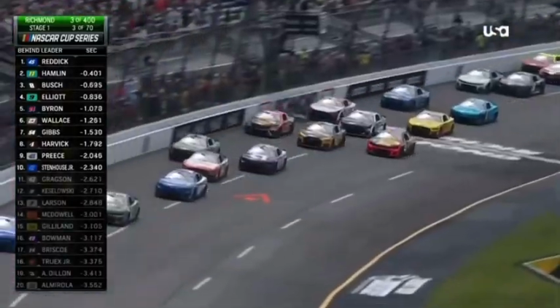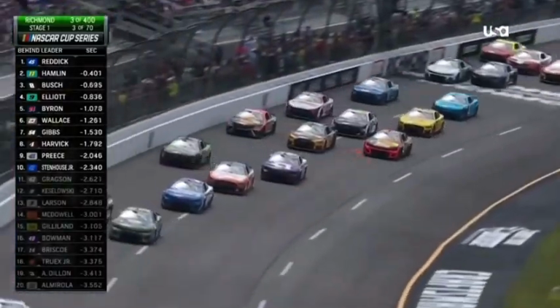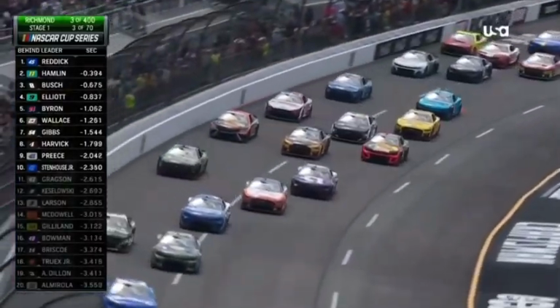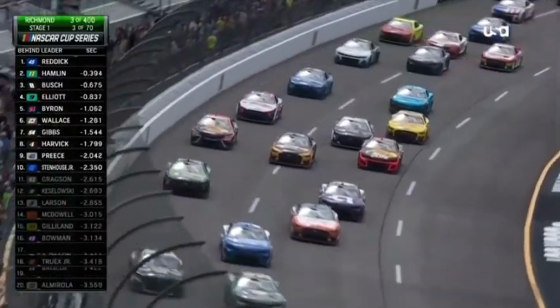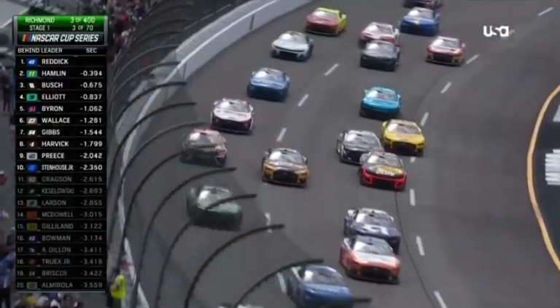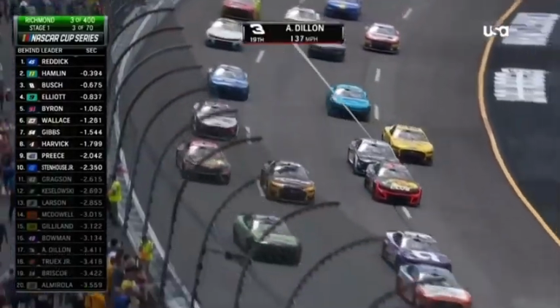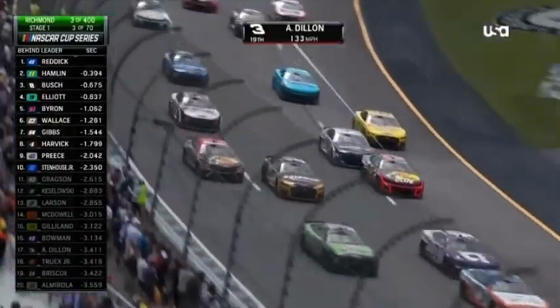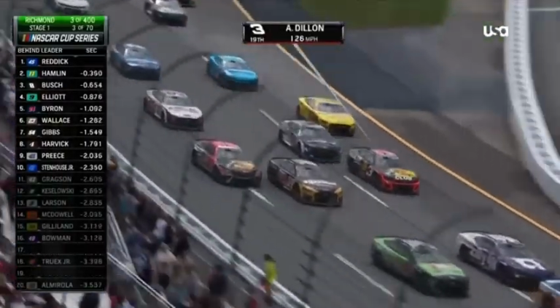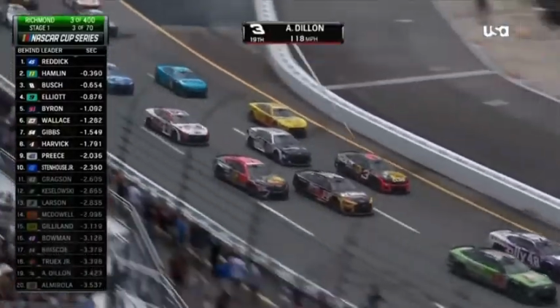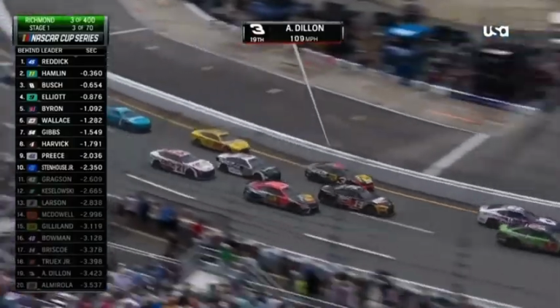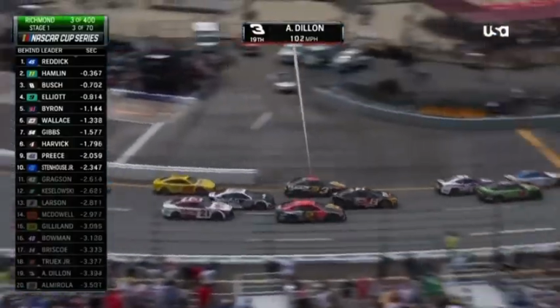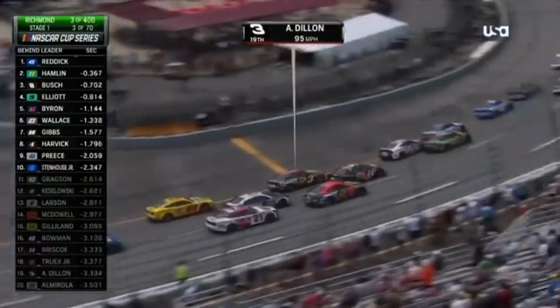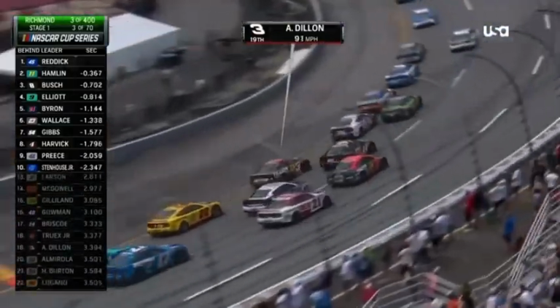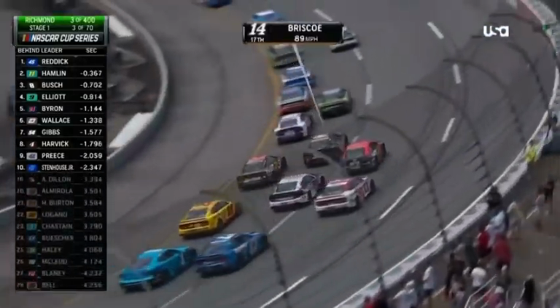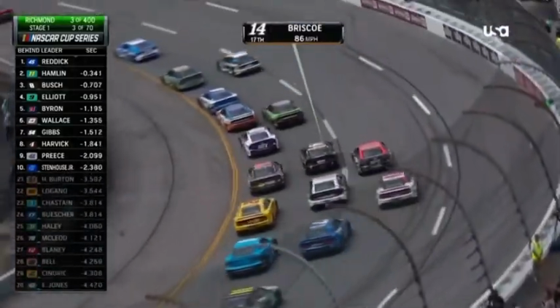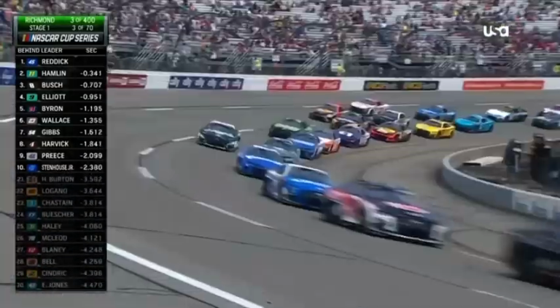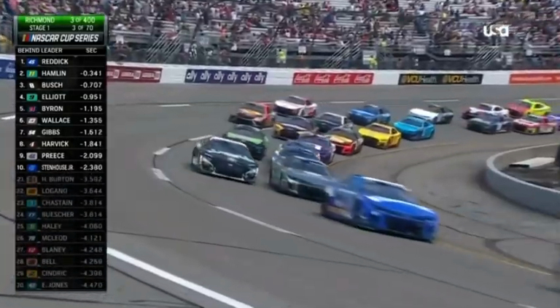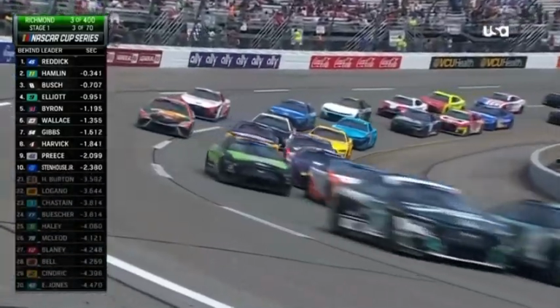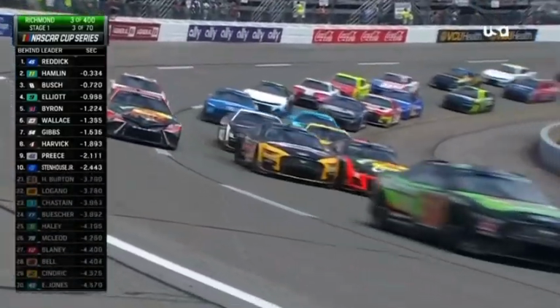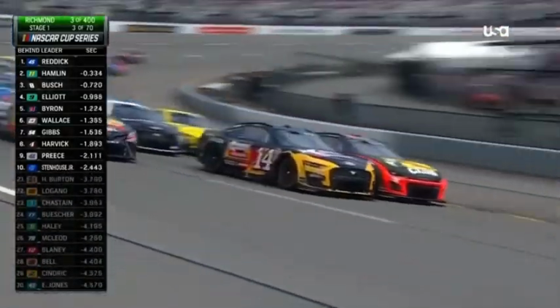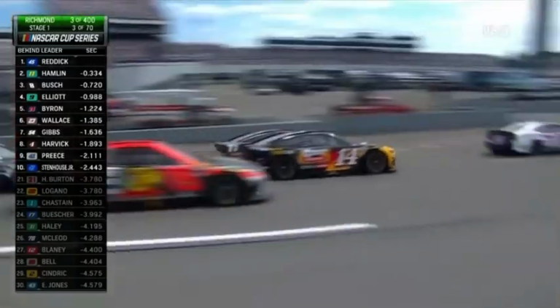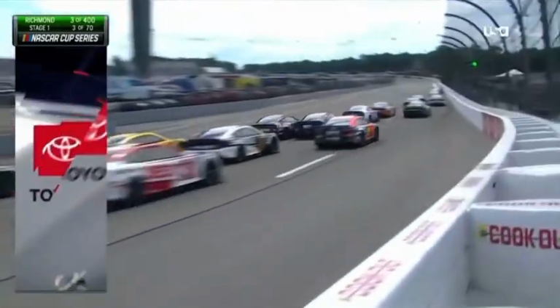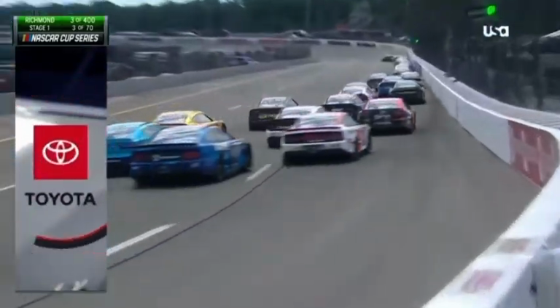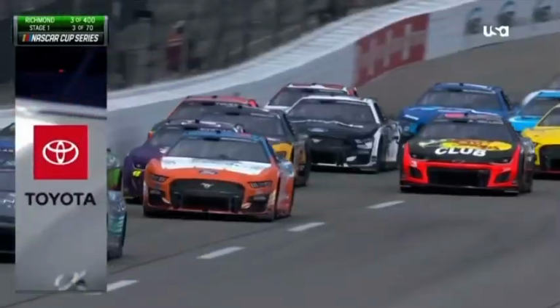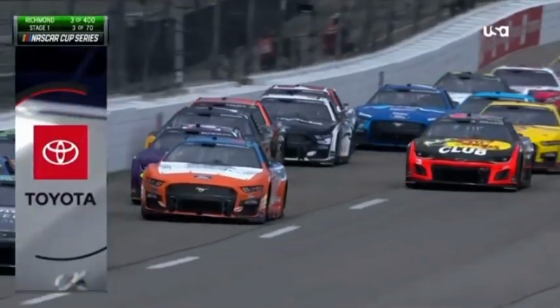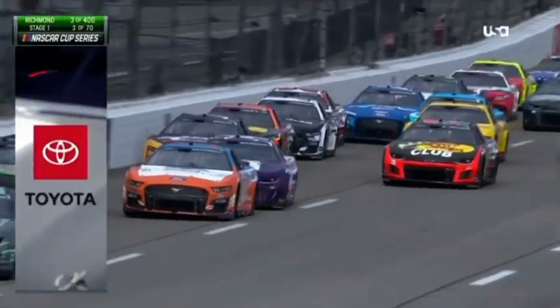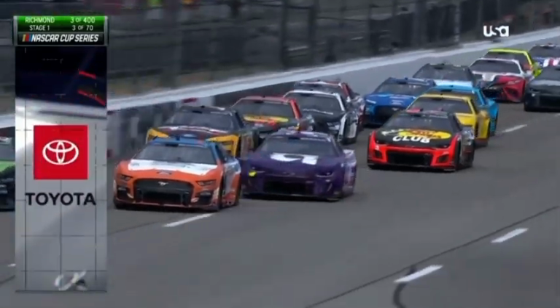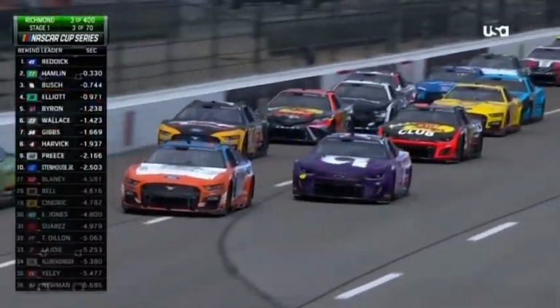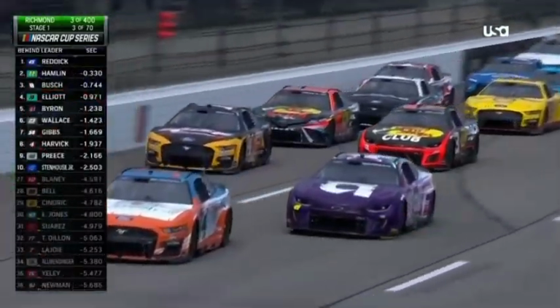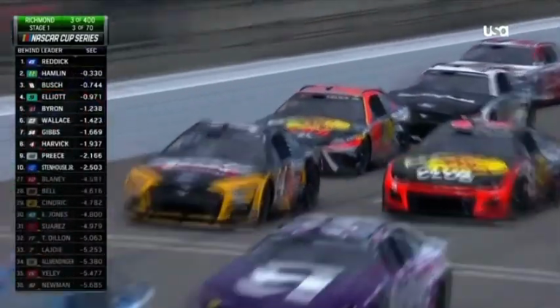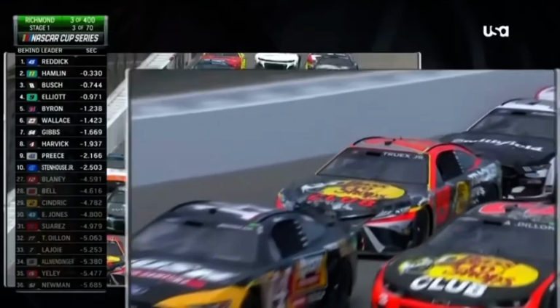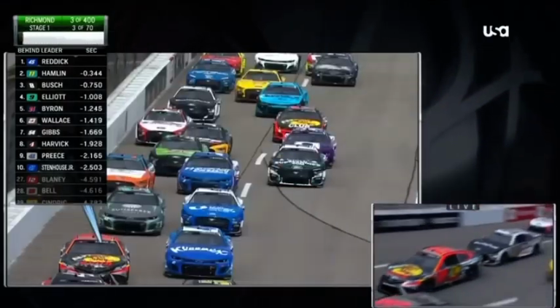Stays three wide. Lost to Dillon in the three on the inside, the 14, but there's Chase Briscoe in the middle of that sandwich, and the 19 of Arch Rex outside of him. That gets sorted out.